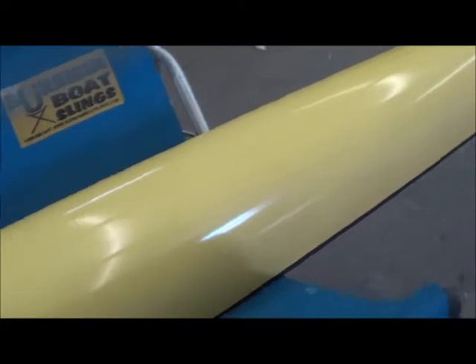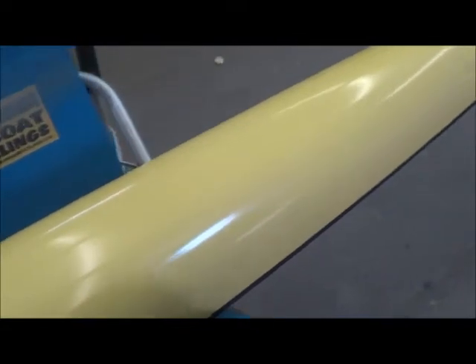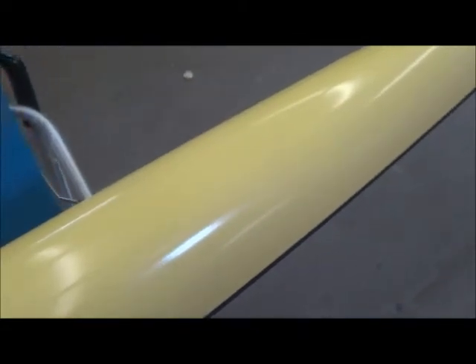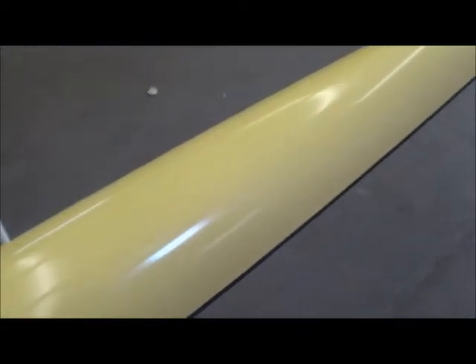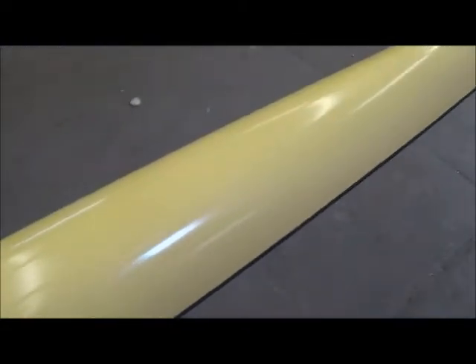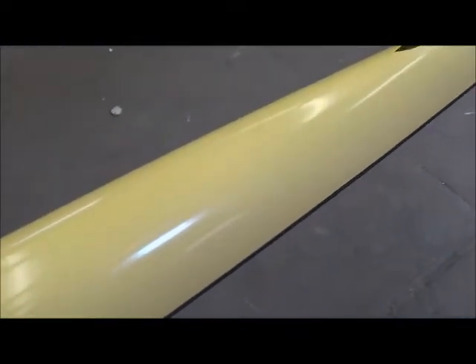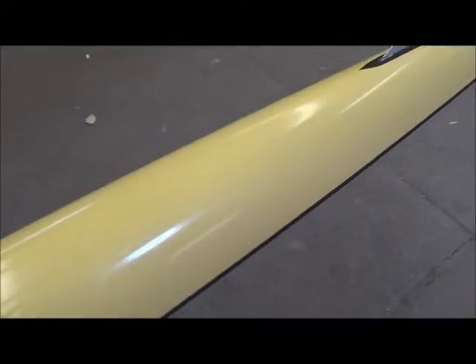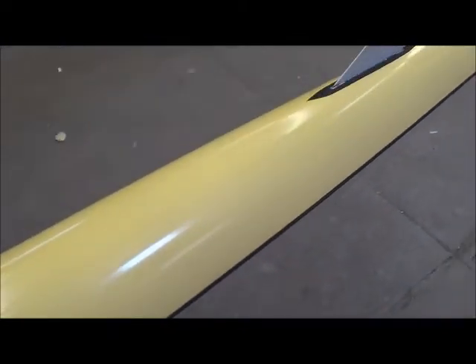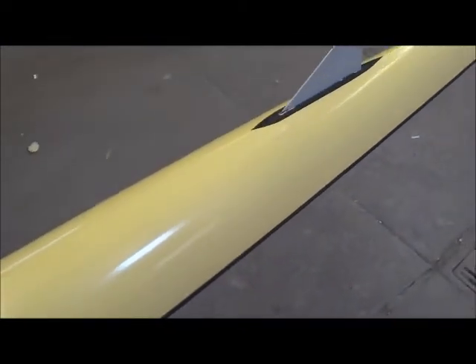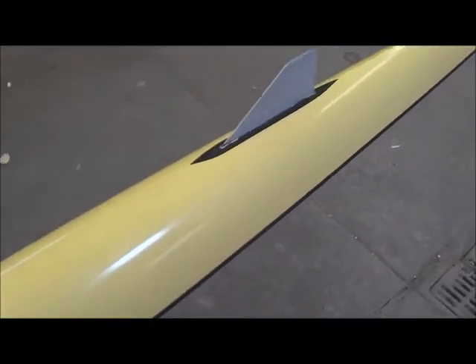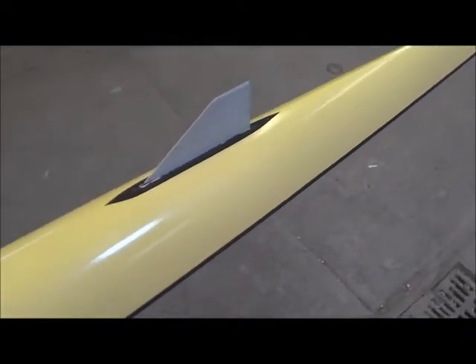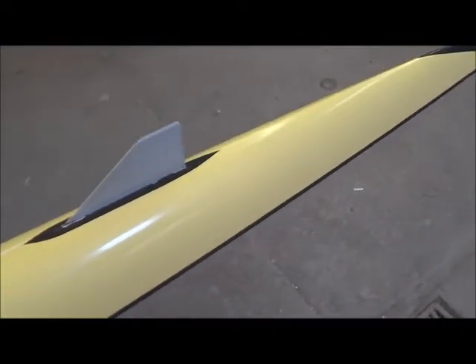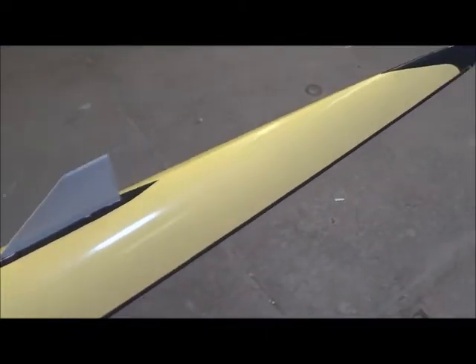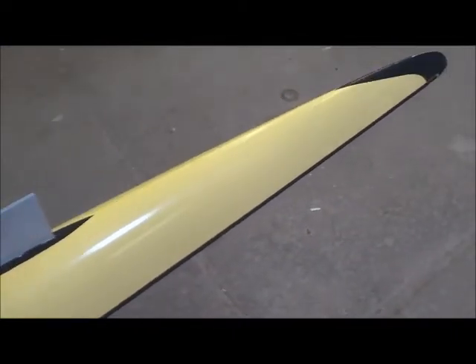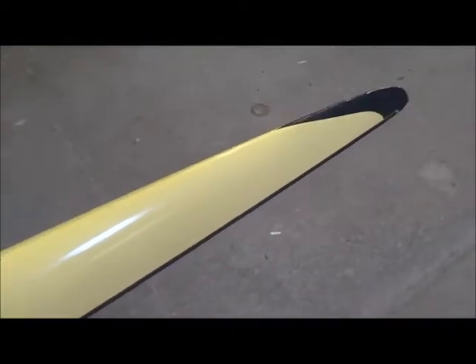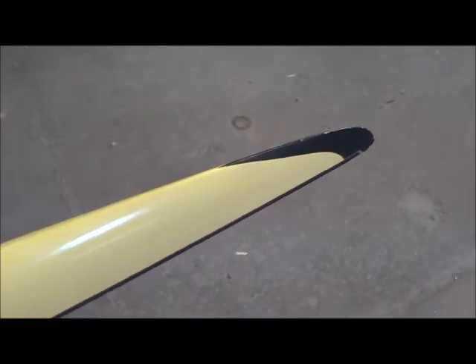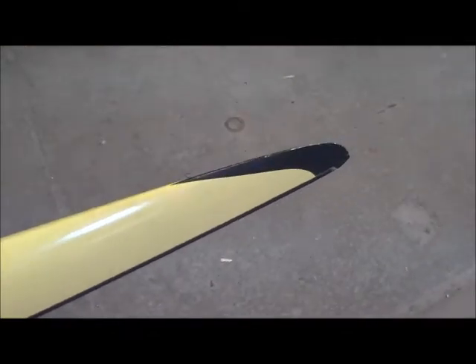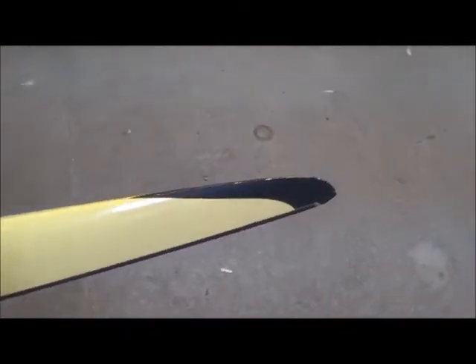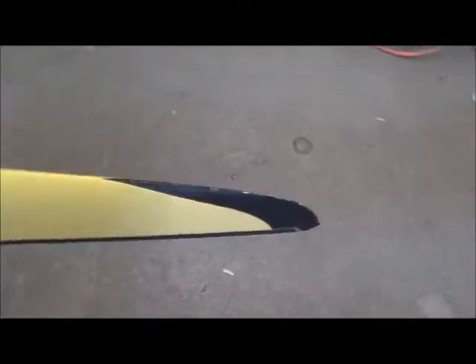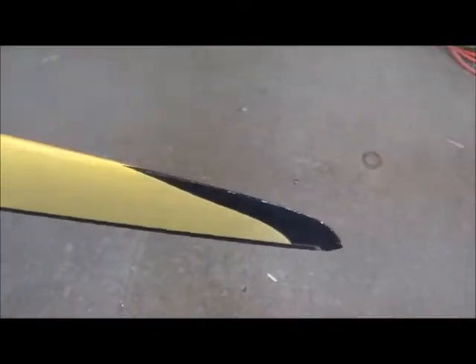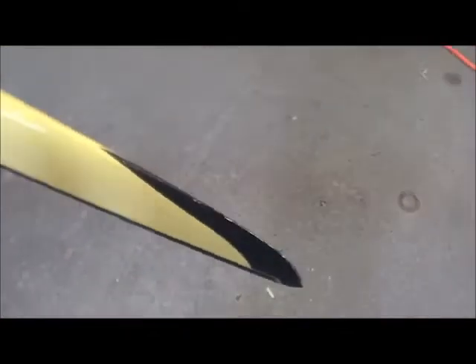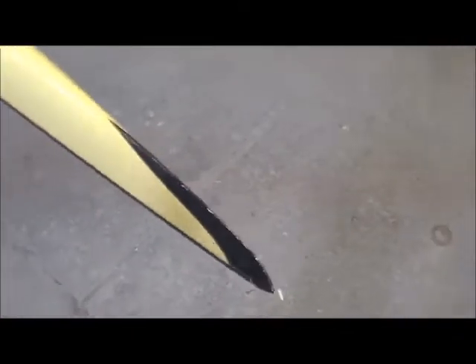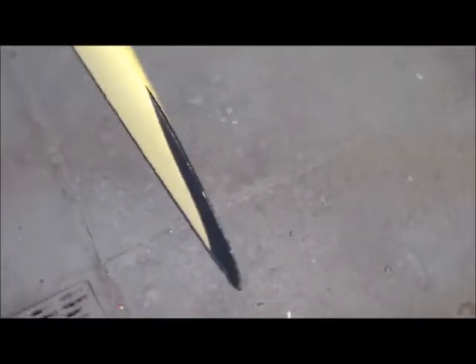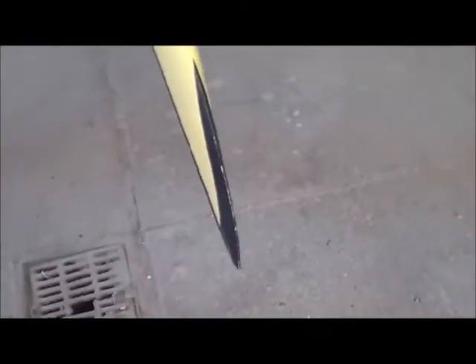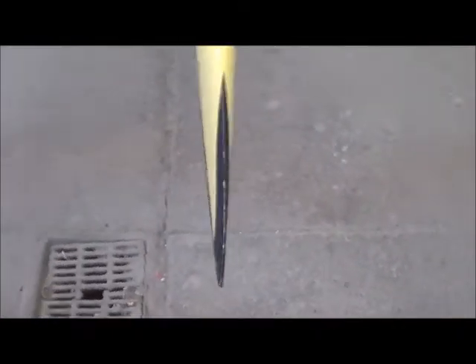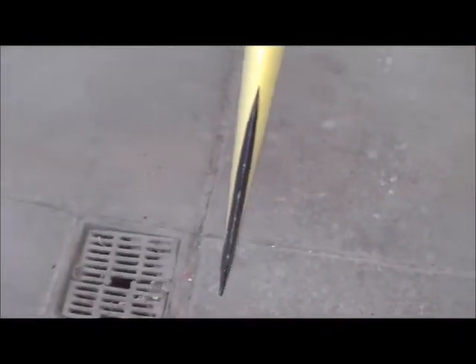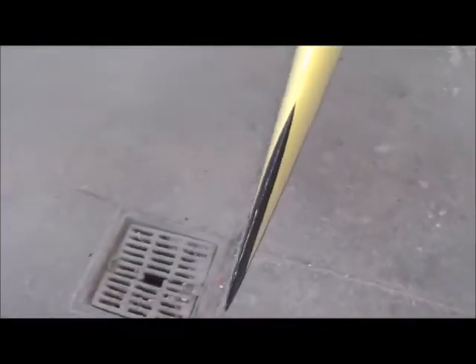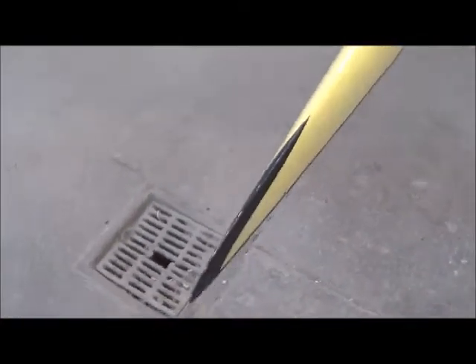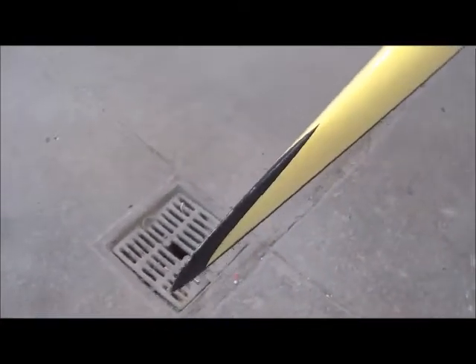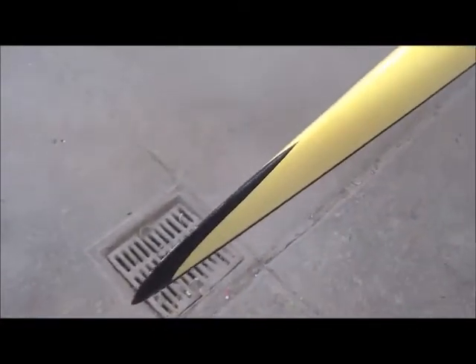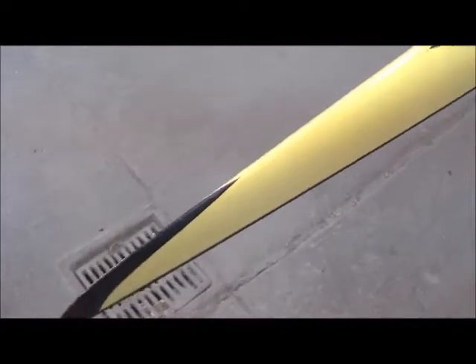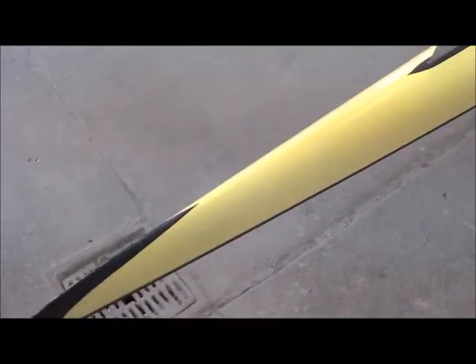So I want to talk to the customer and see exactly what he wants to do with this. This would come up beautiful — the original finish. It's time consuming but it would come up nice.